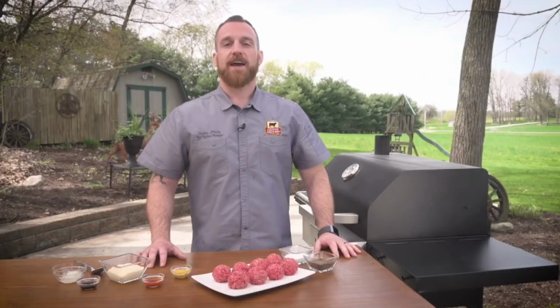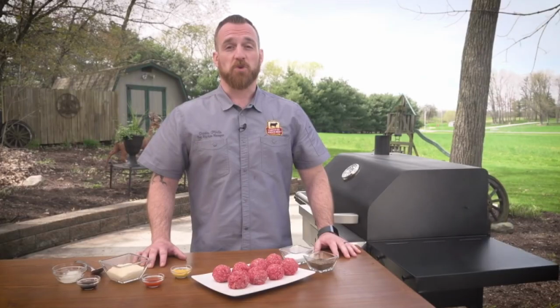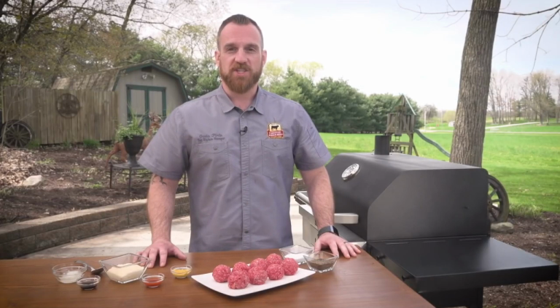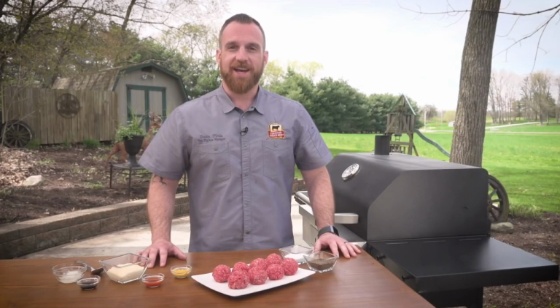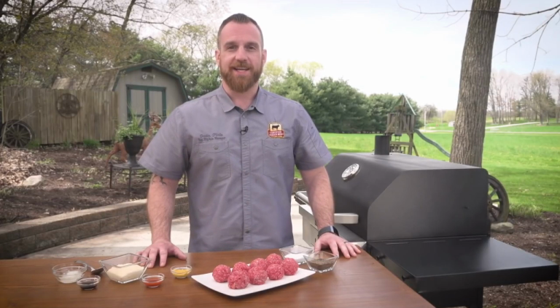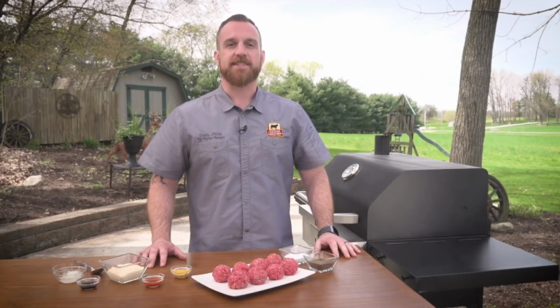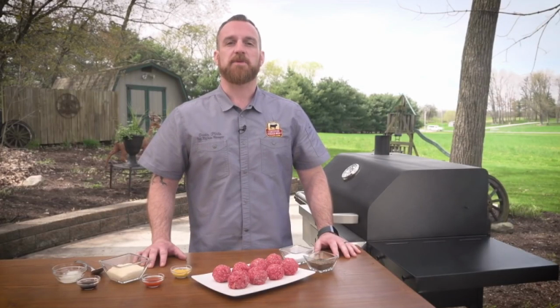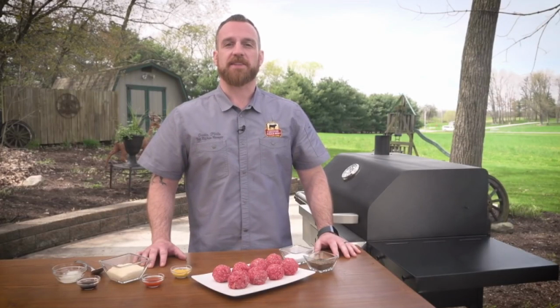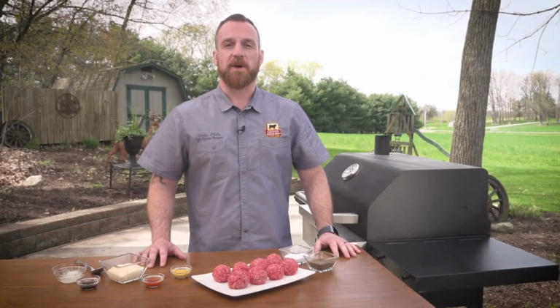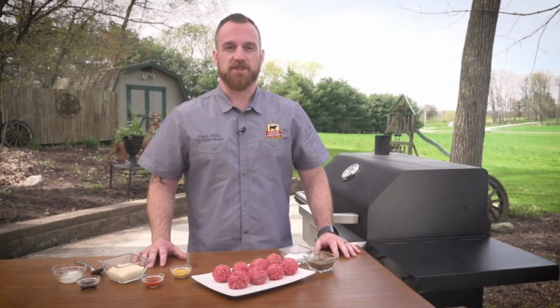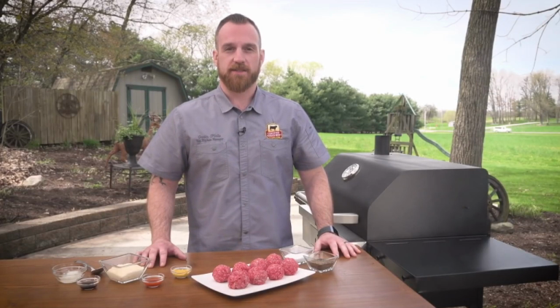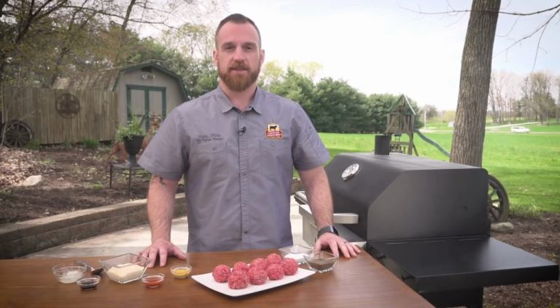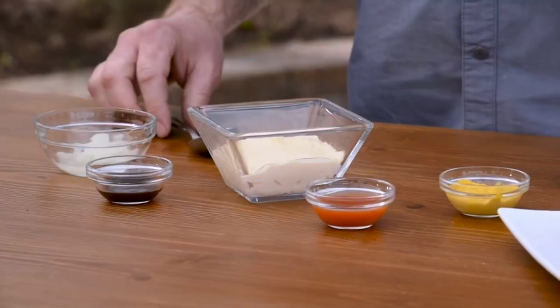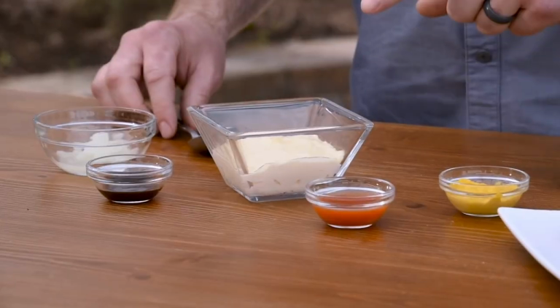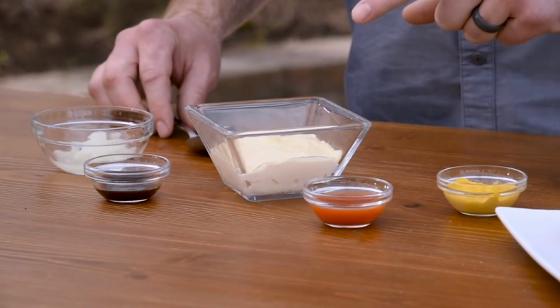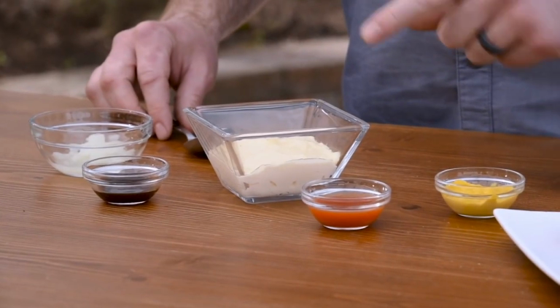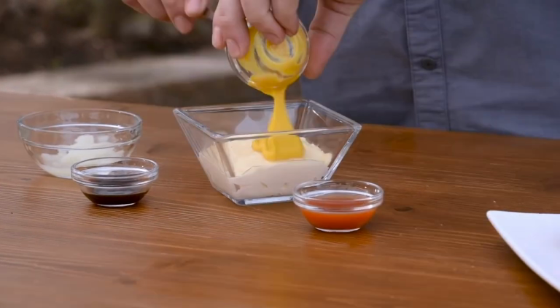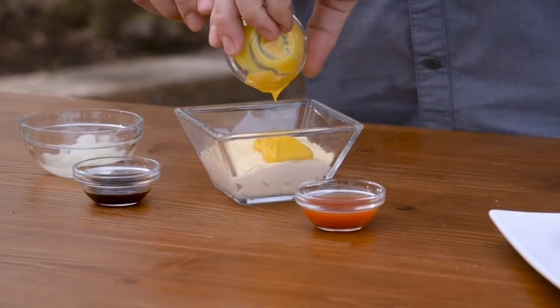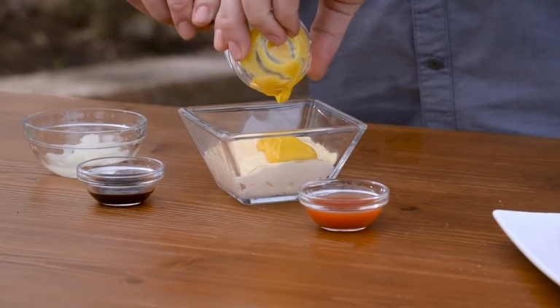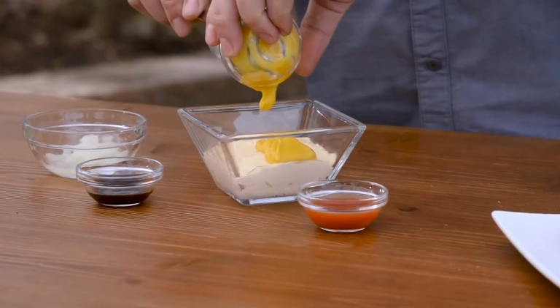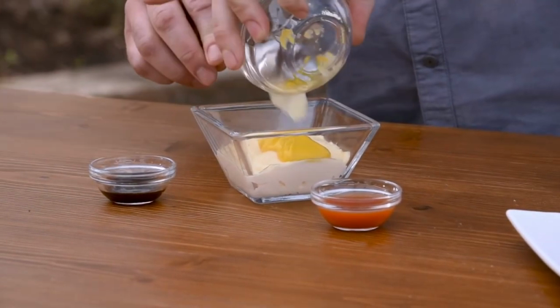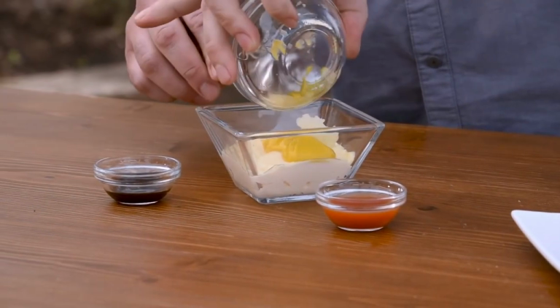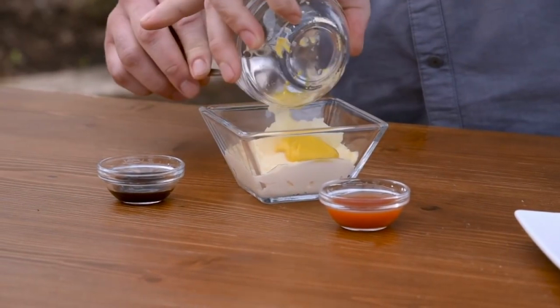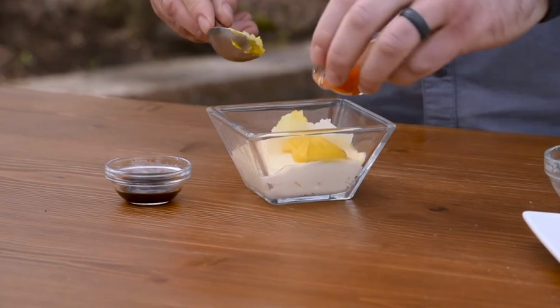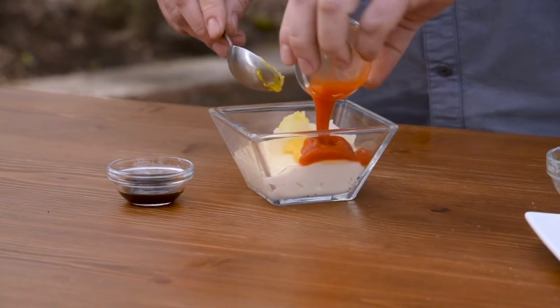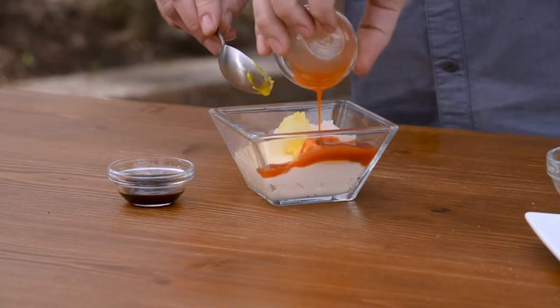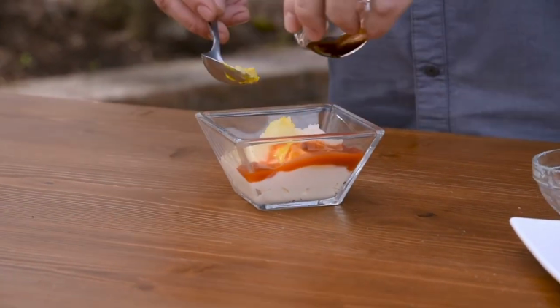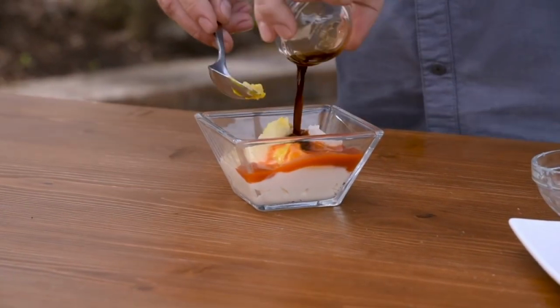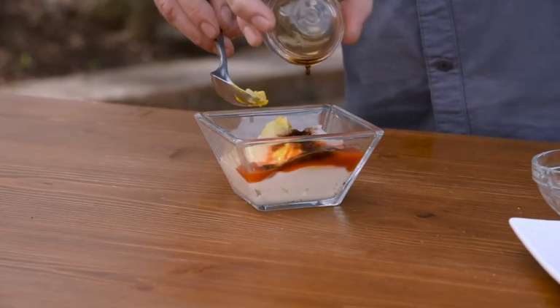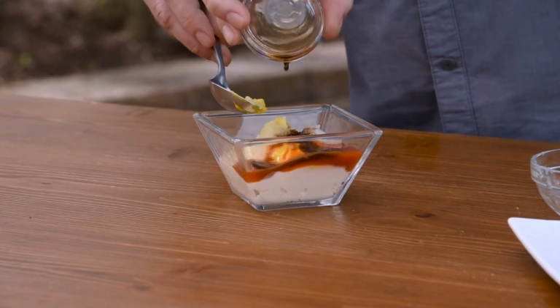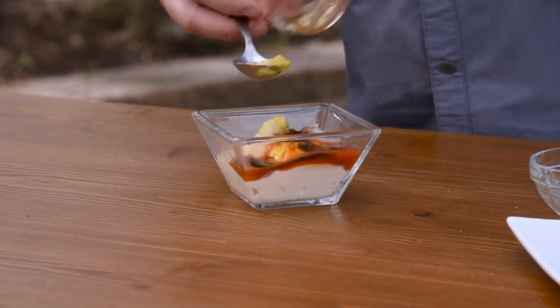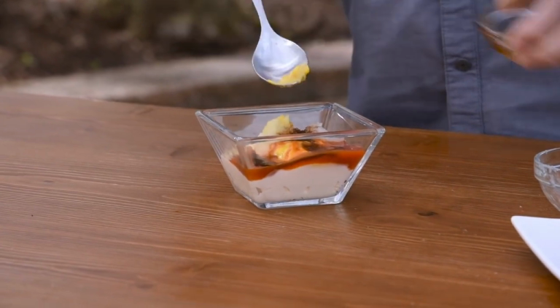After washing my hands, it's time to make the special sauce. Combine mayonnaise, mustard, grated onion, hot sauce, and a little Worcestershire sauce.